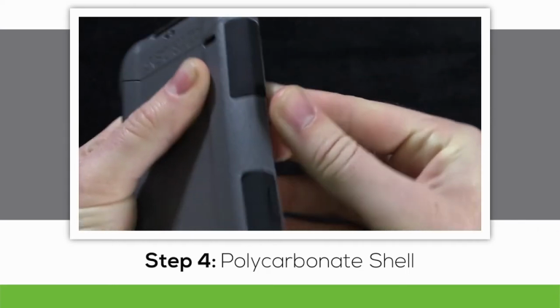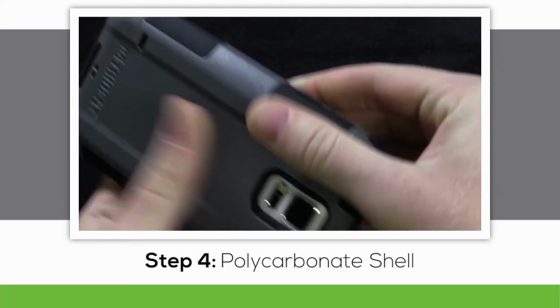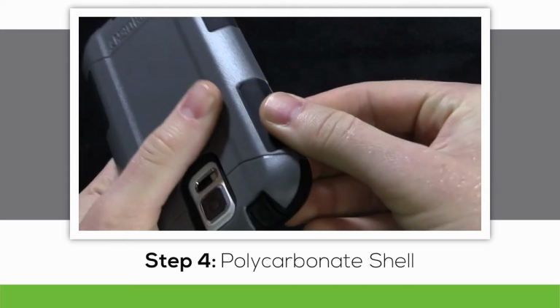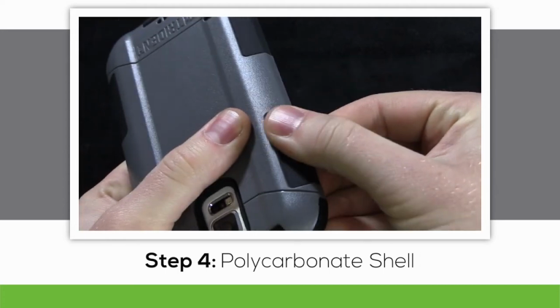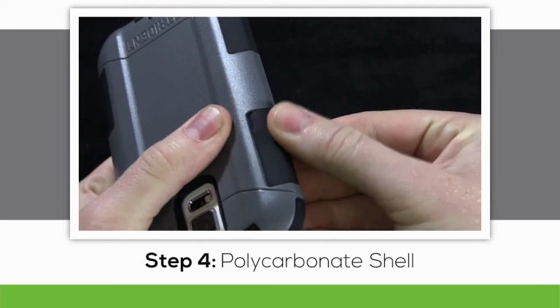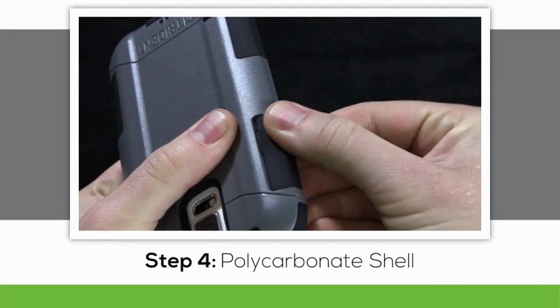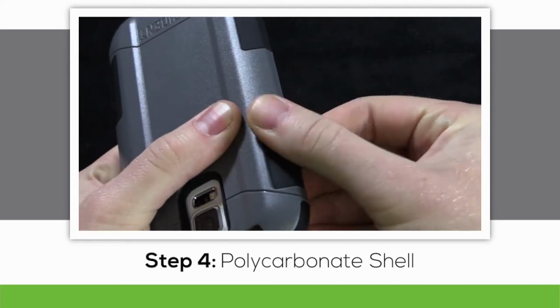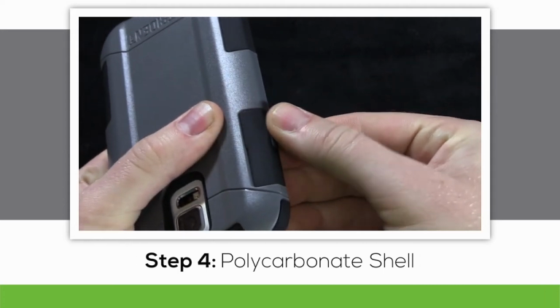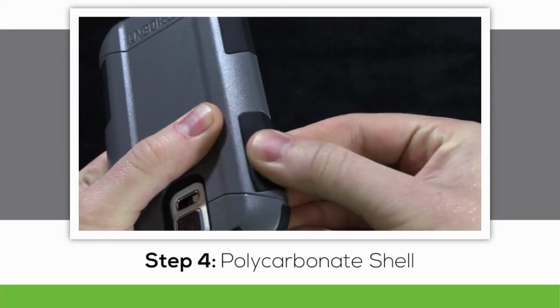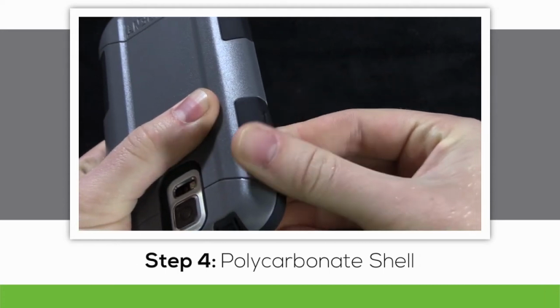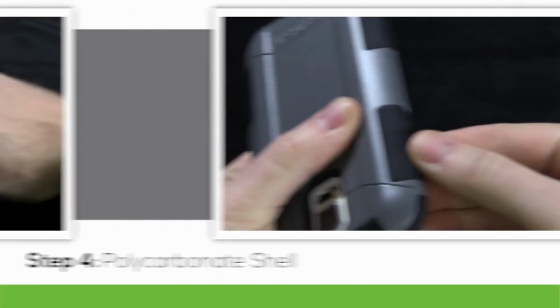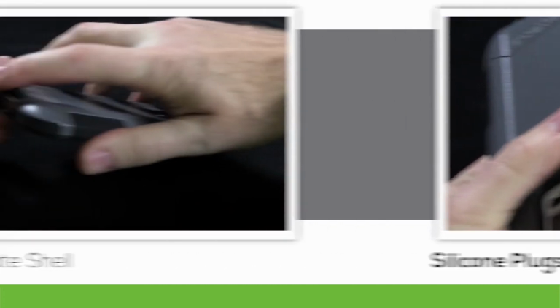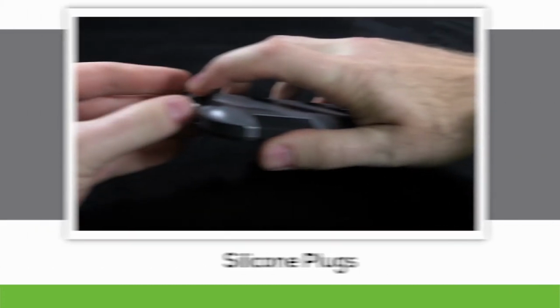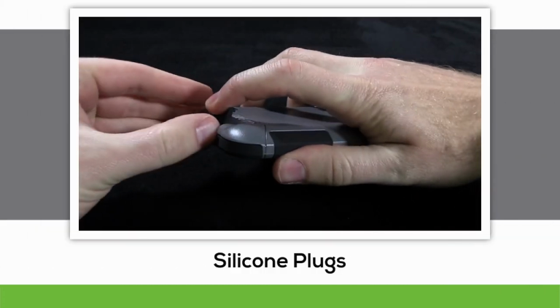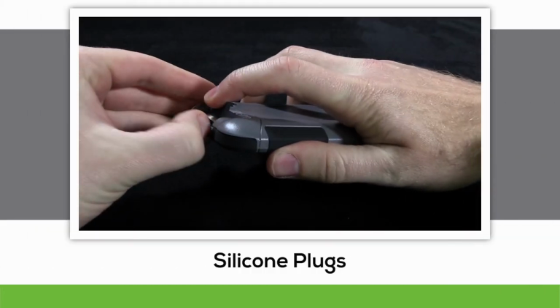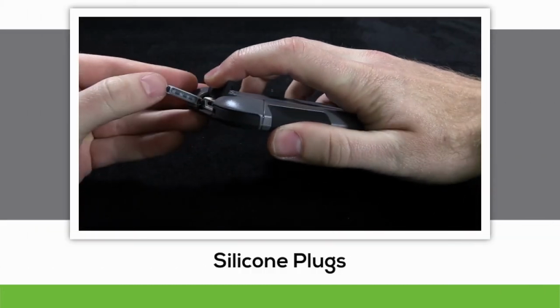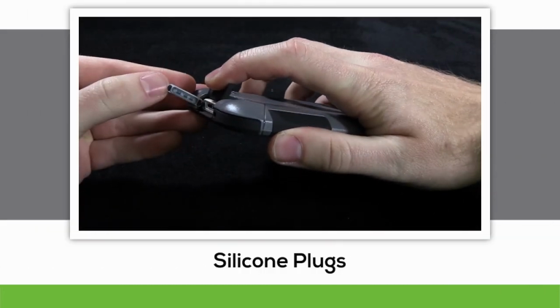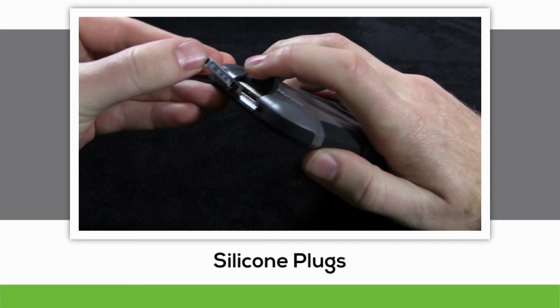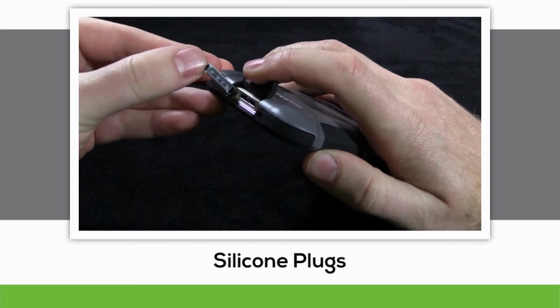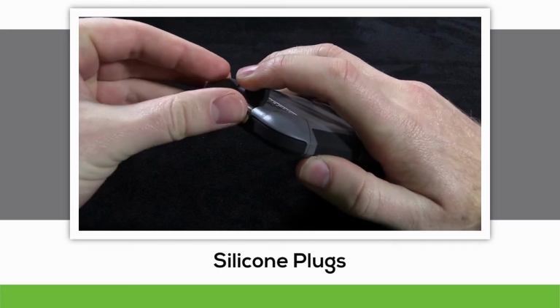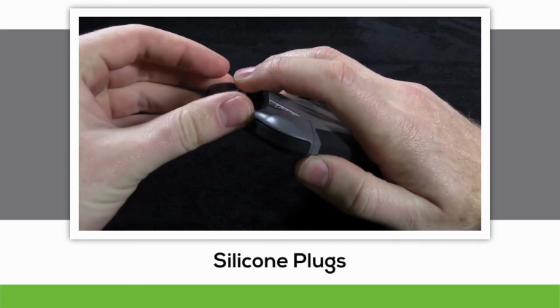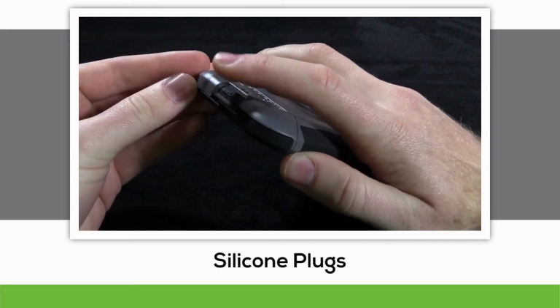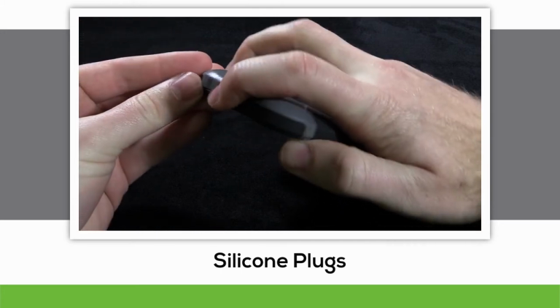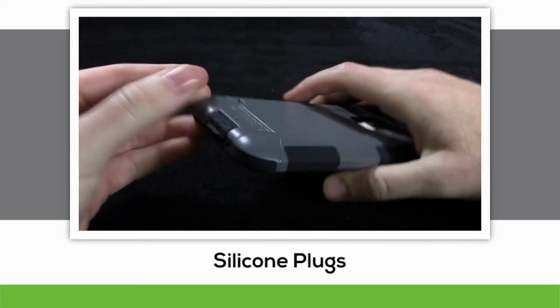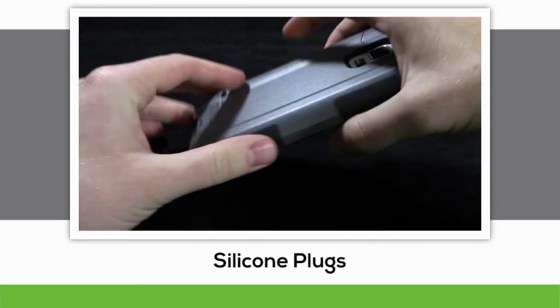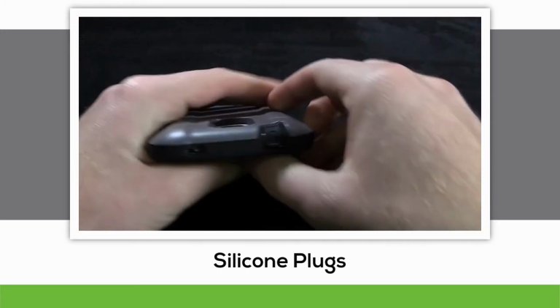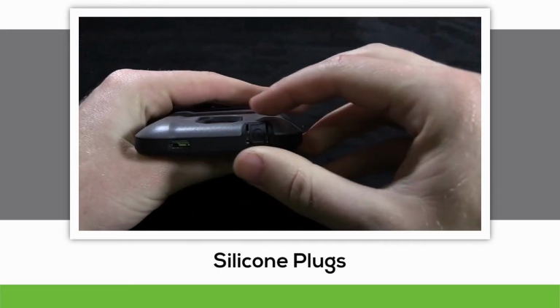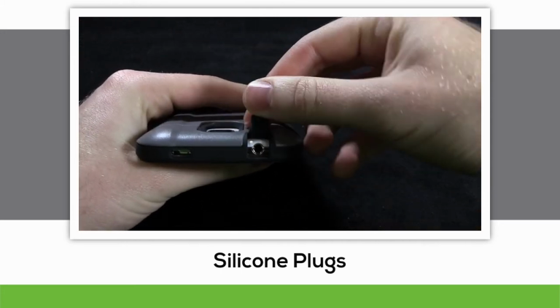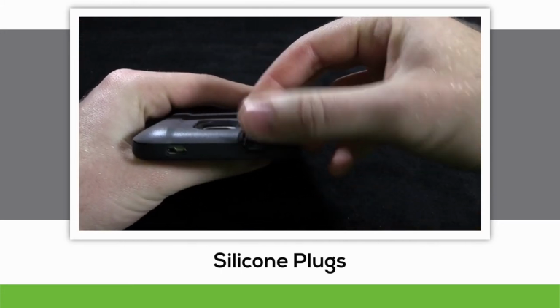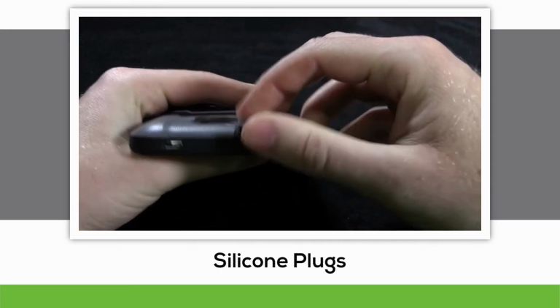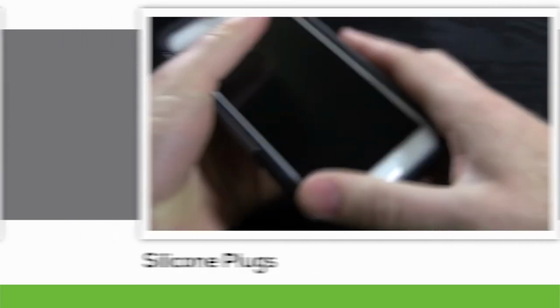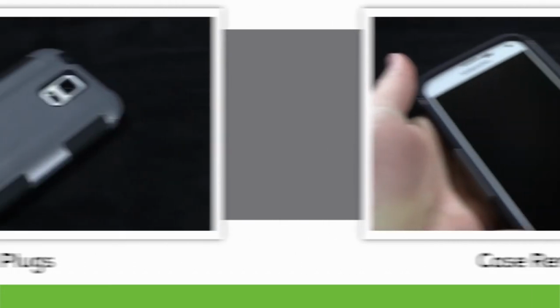As you should know, as an owner of the Galaxy S5, there is a protective flap that covers your micro USB charging port. We have a protective flap to protect the protective flap, as well as one covering the audio jack.